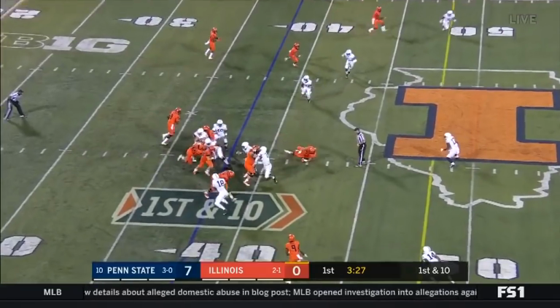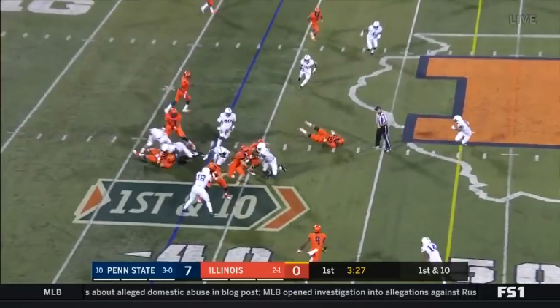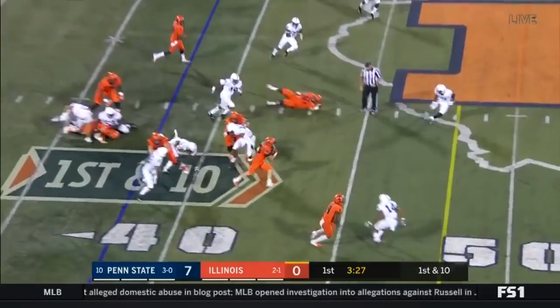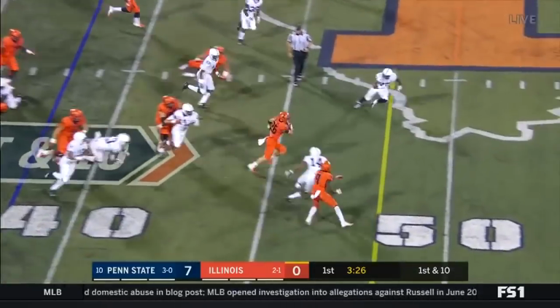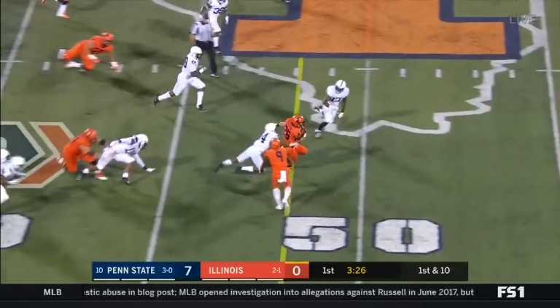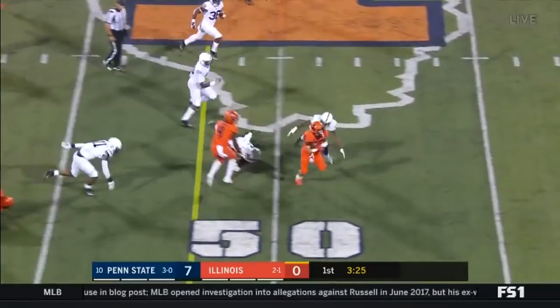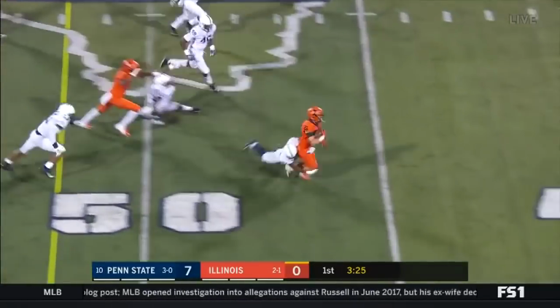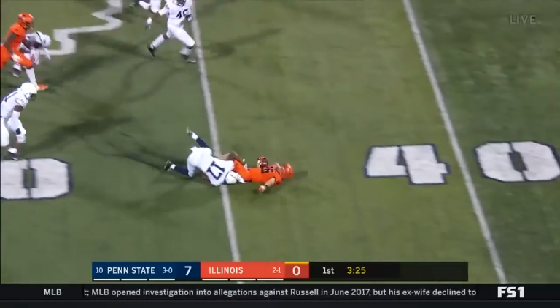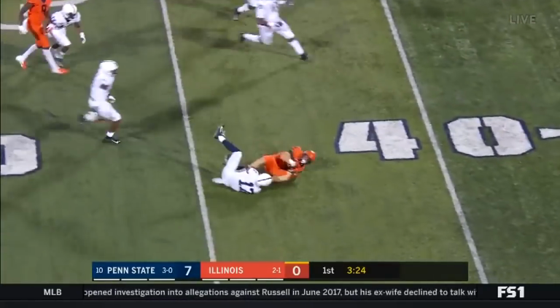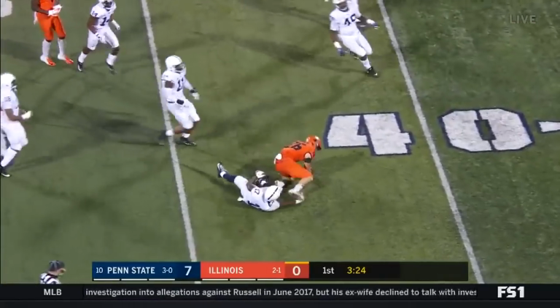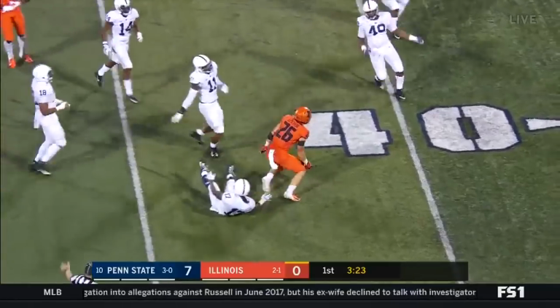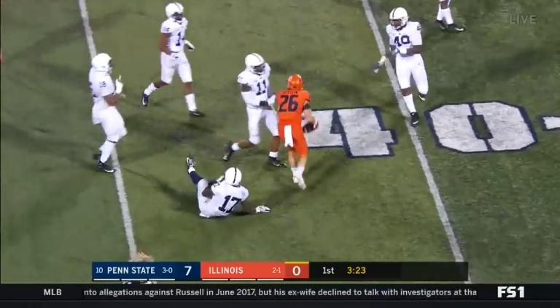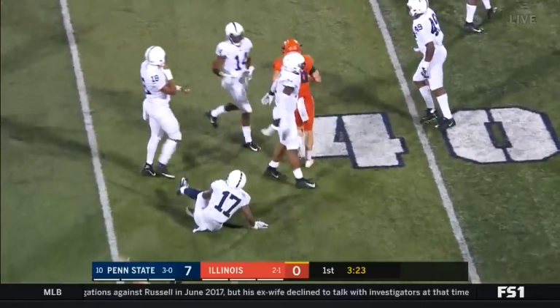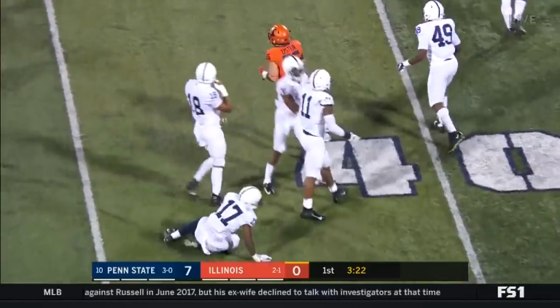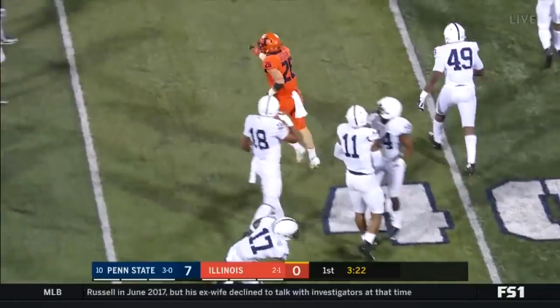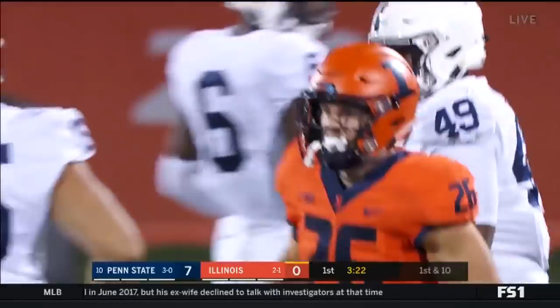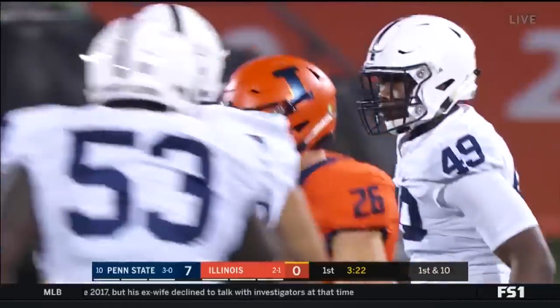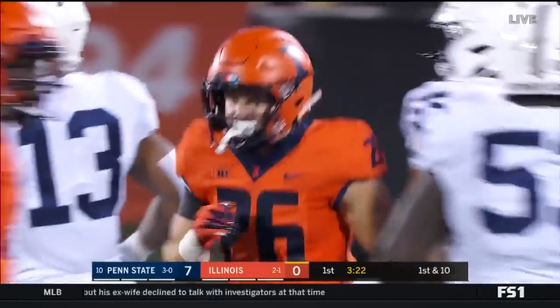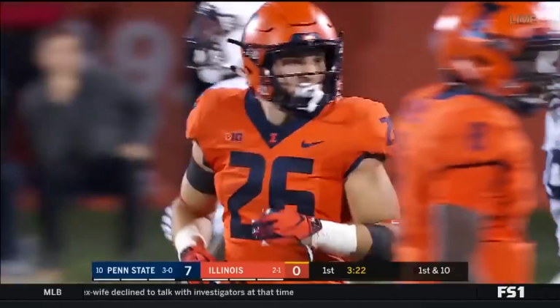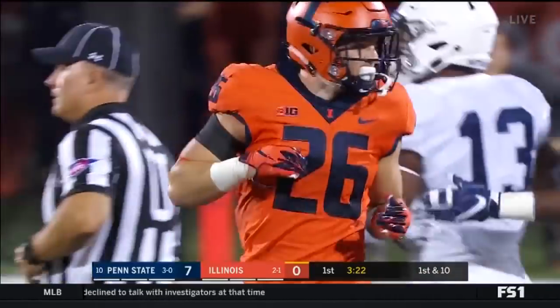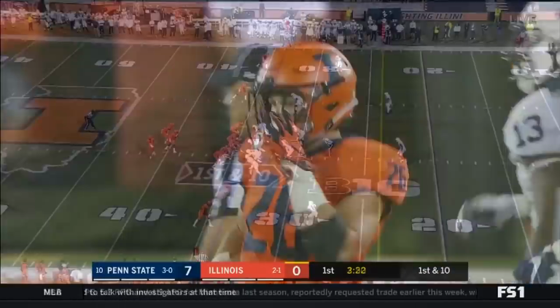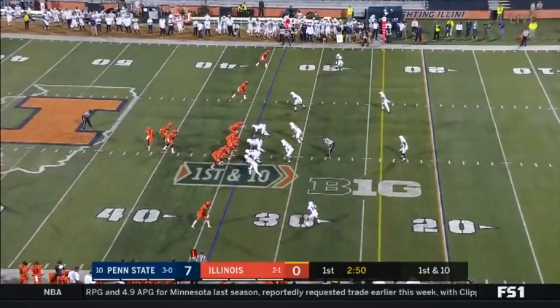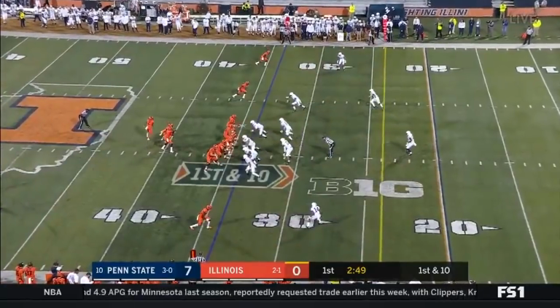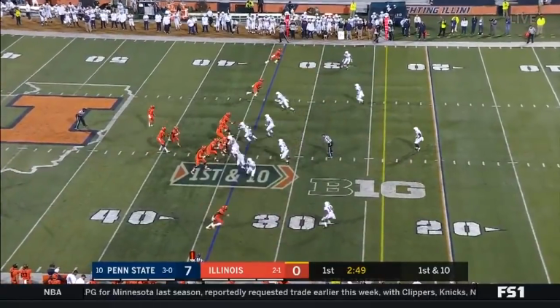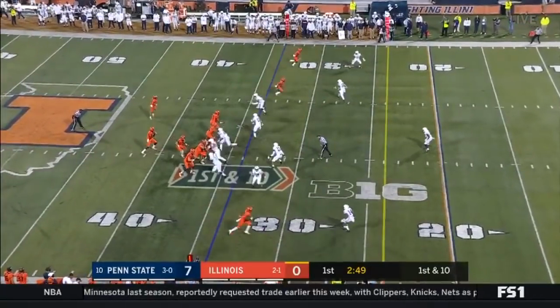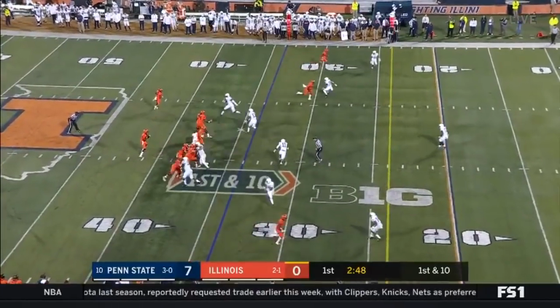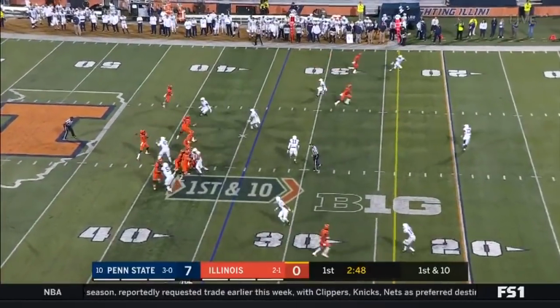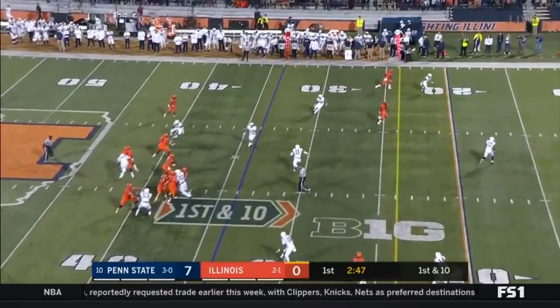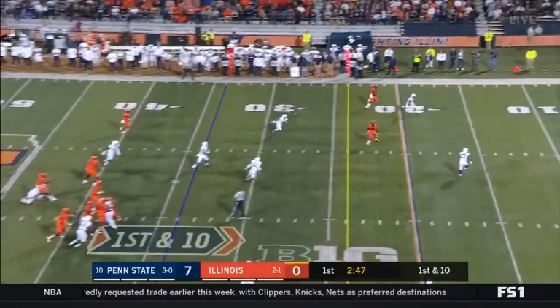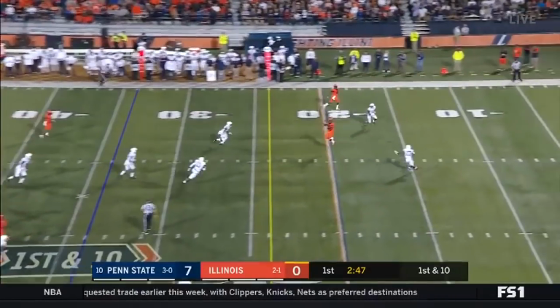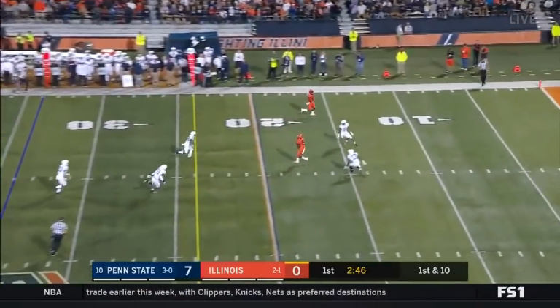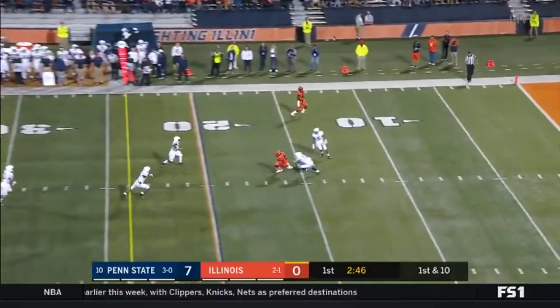And off to Epstein — Epstein breaks one and he nearly went the distance as Garrett Taylor was finally able to bring him down. And then you got a lead block for the quarterback, that's hard. Rivers wide open.